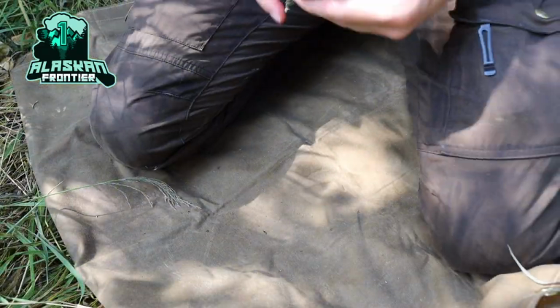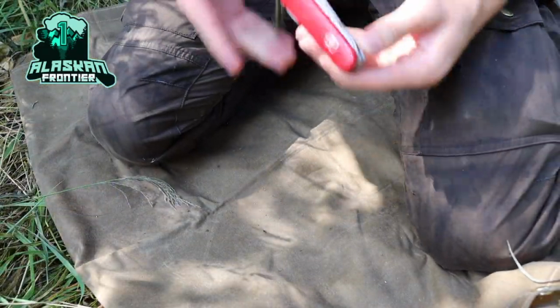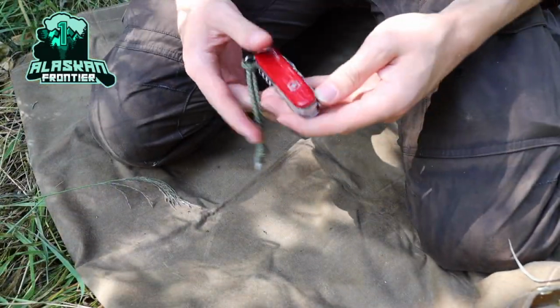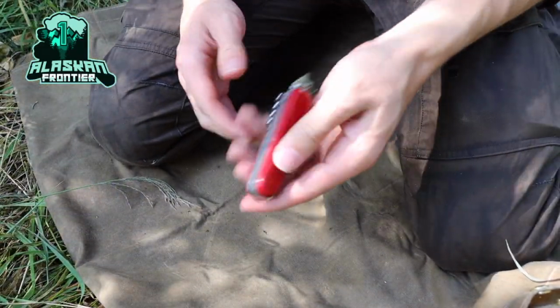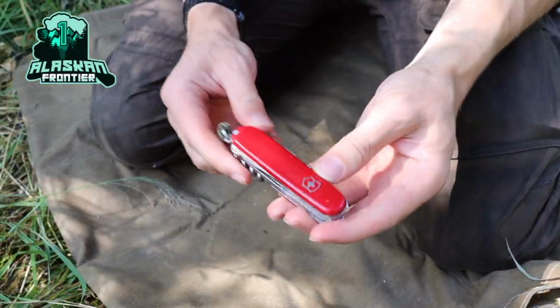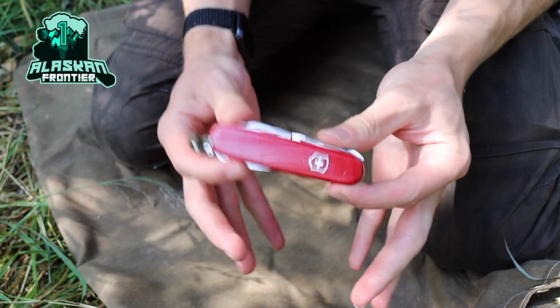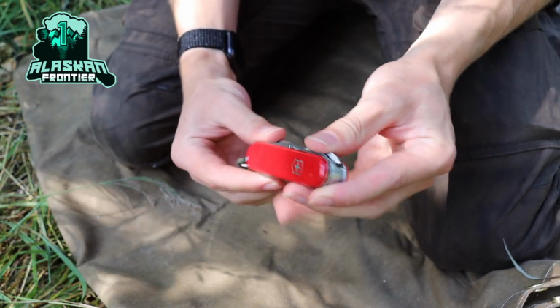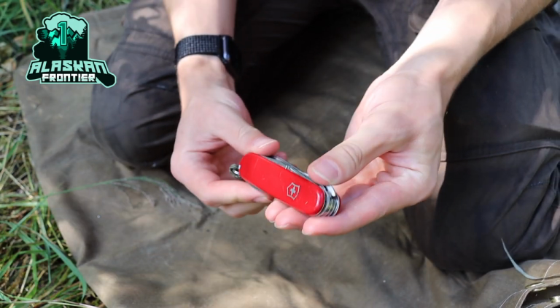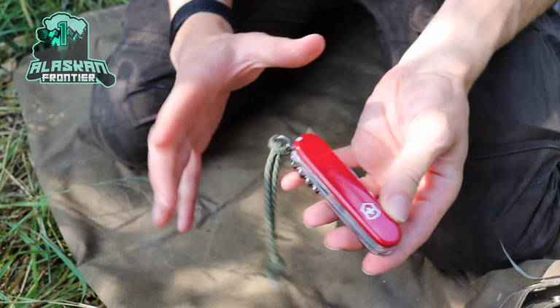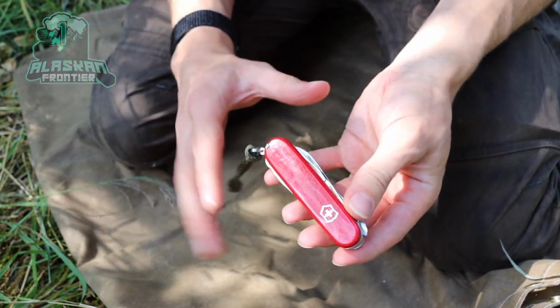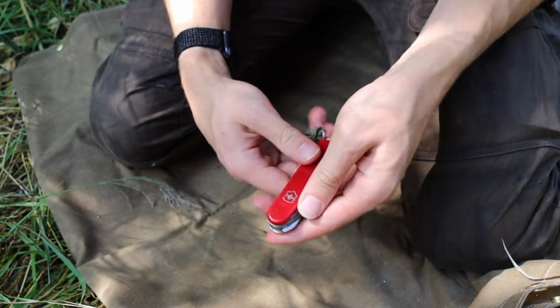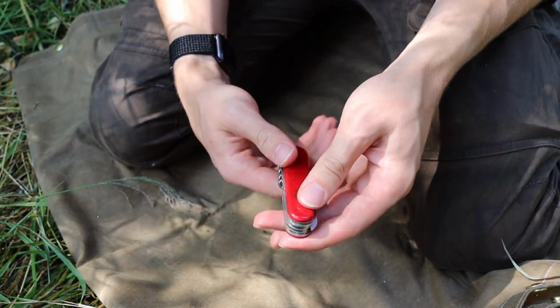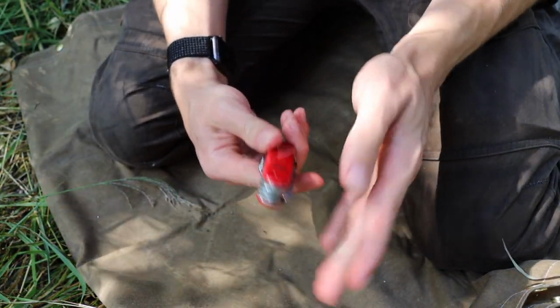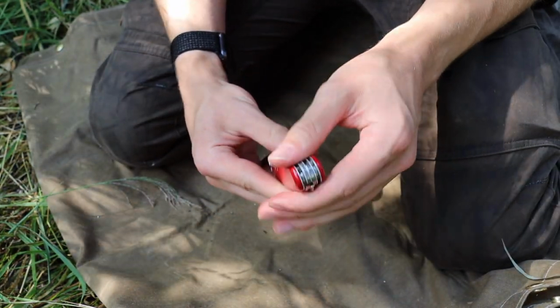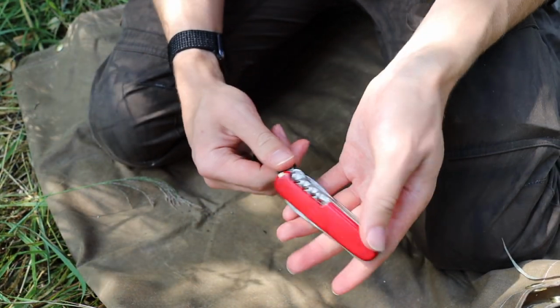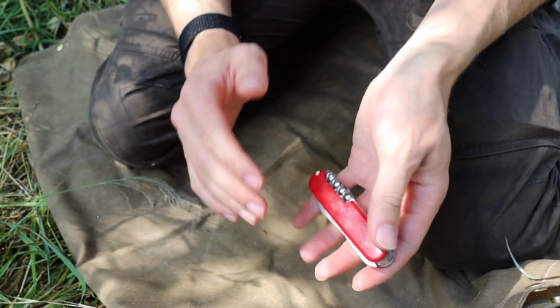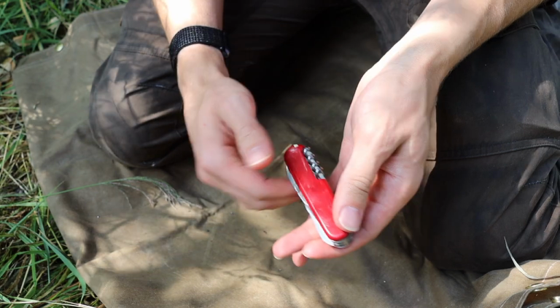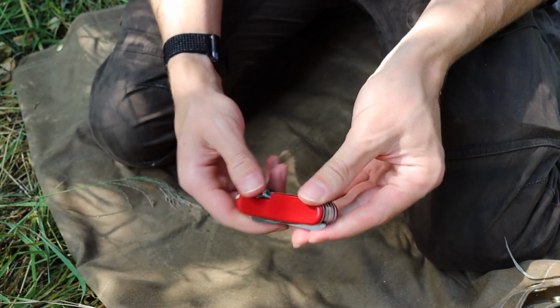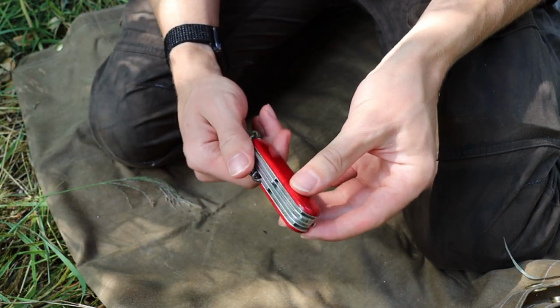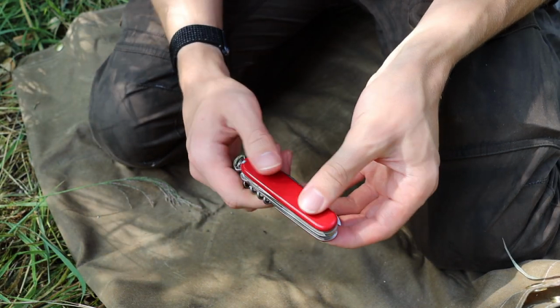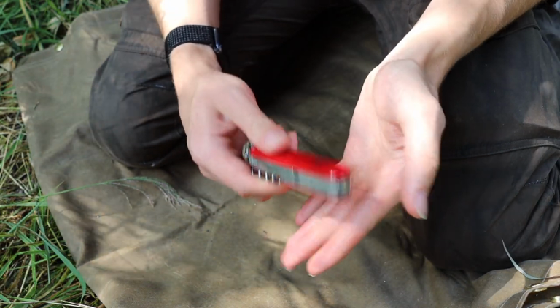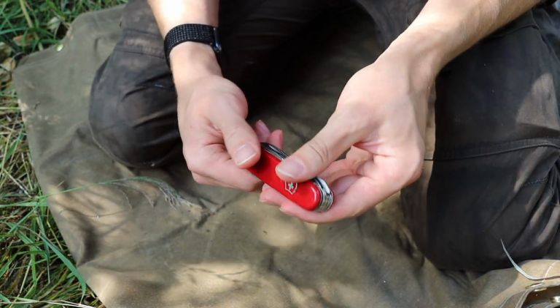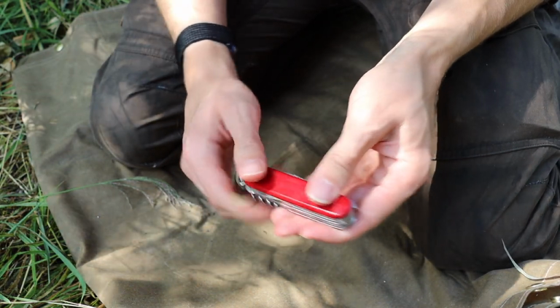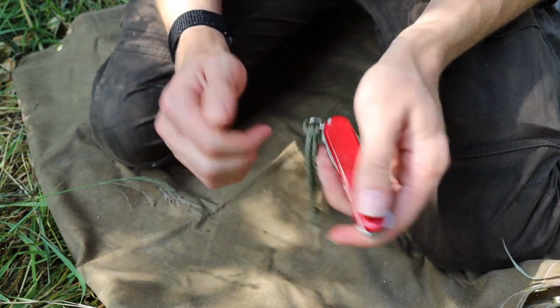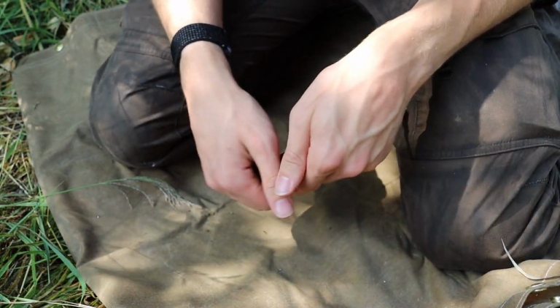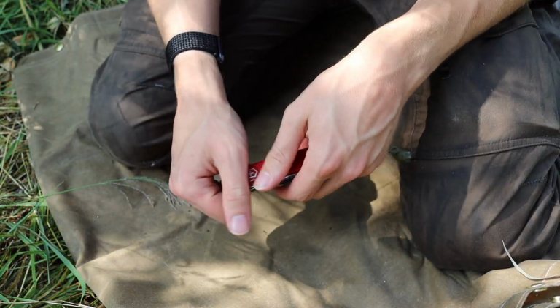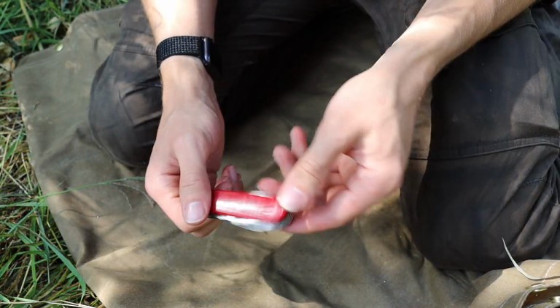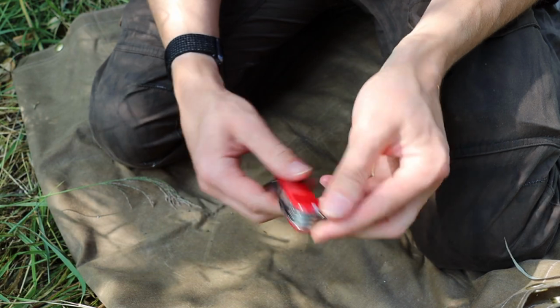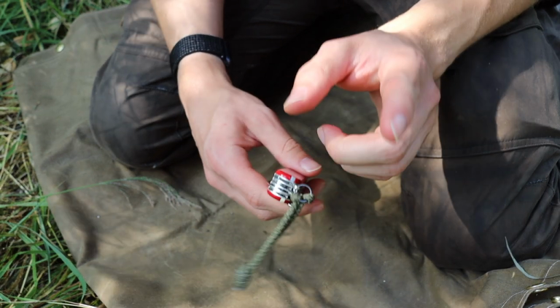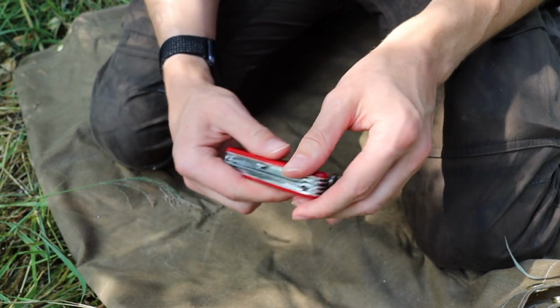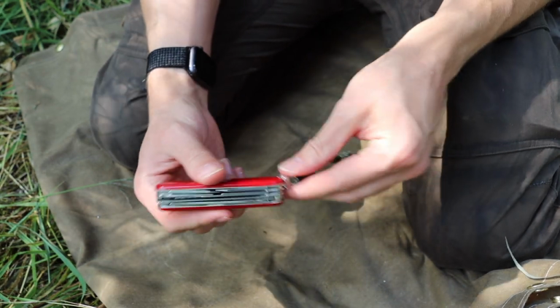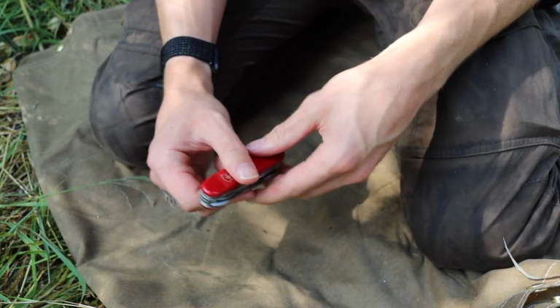Okay guys, today we're talking about the ultimate survival Swiss Army knife. Before we get into this video, please don't forget to comment, like, share, and subscribe so you can see more awesome Alaskan content just like this.